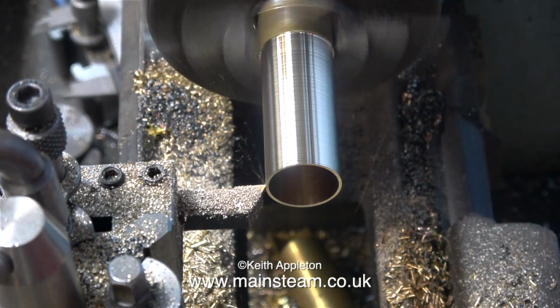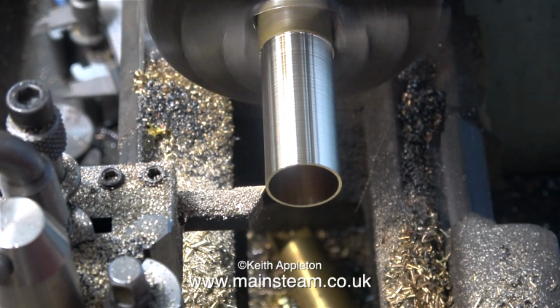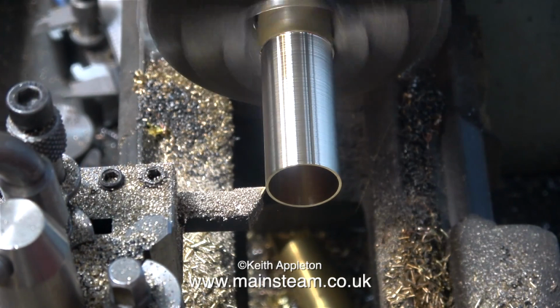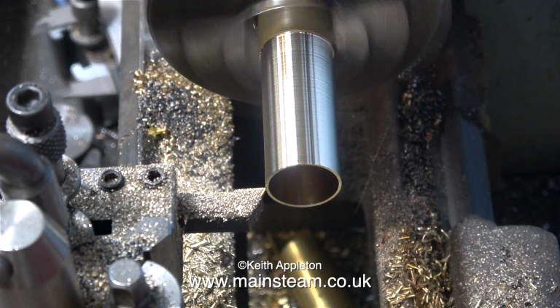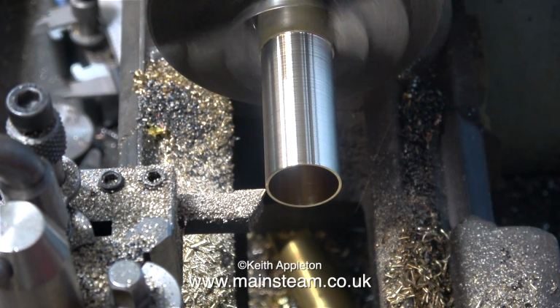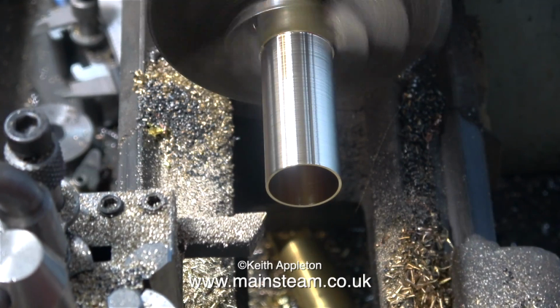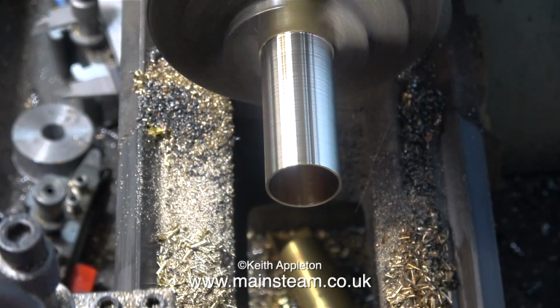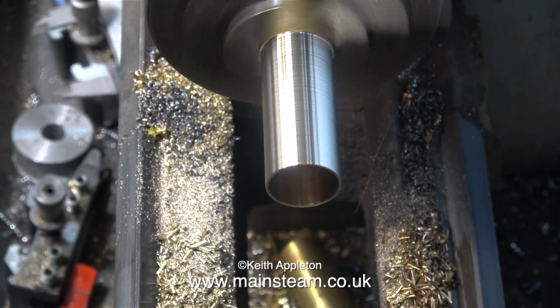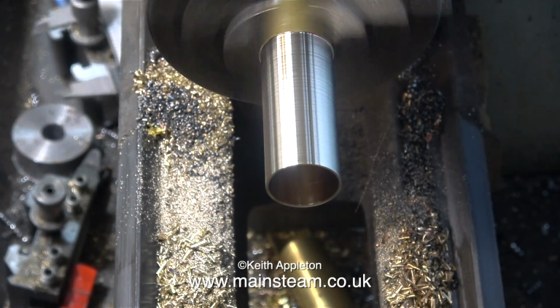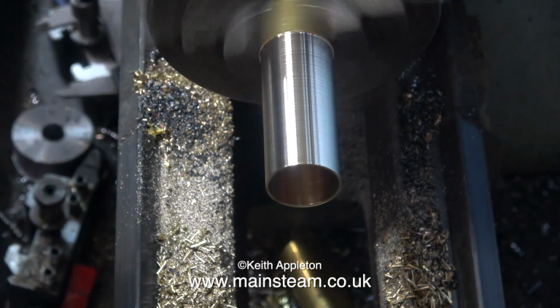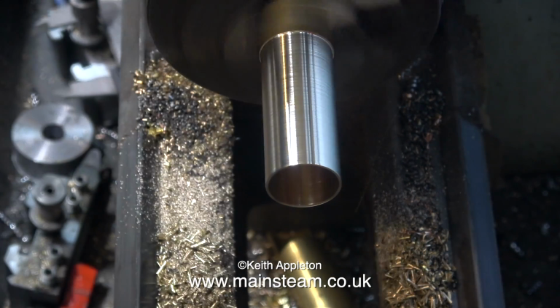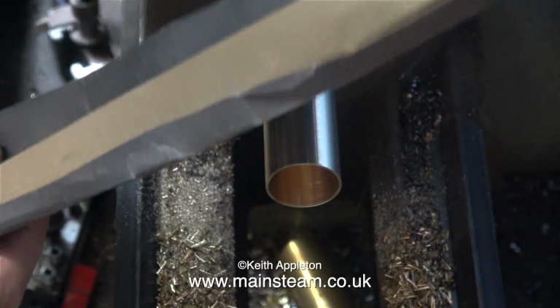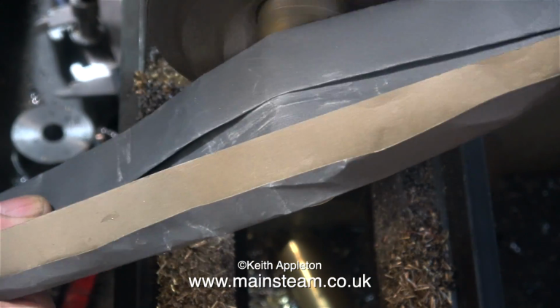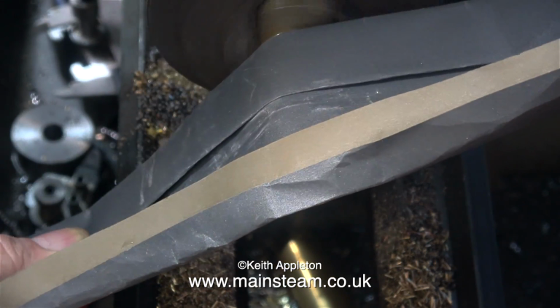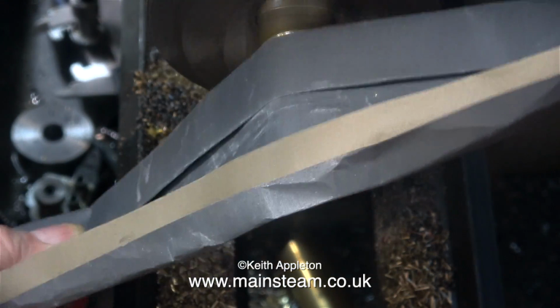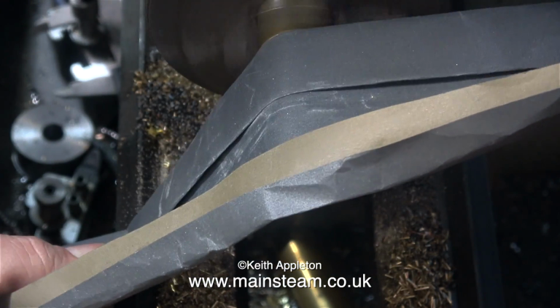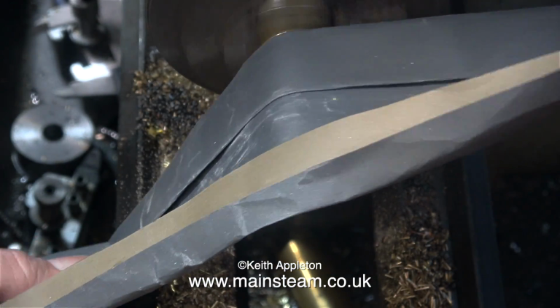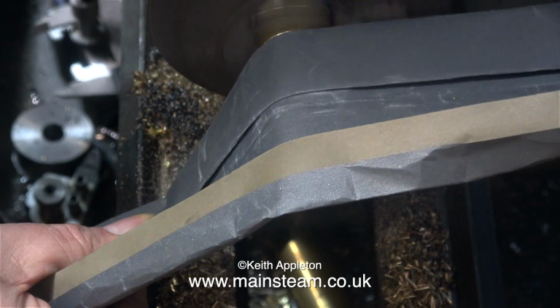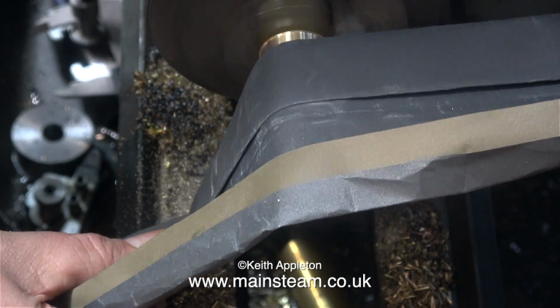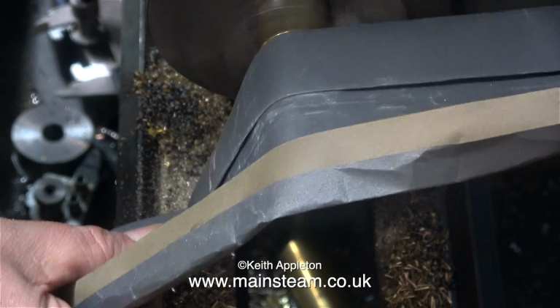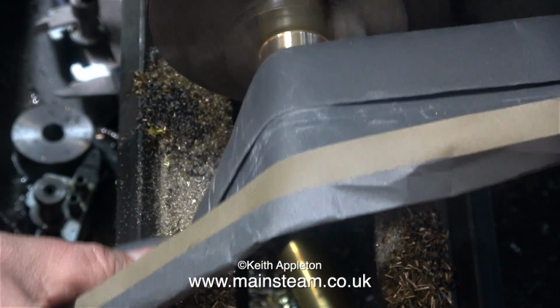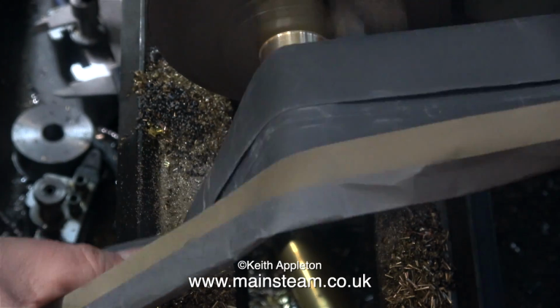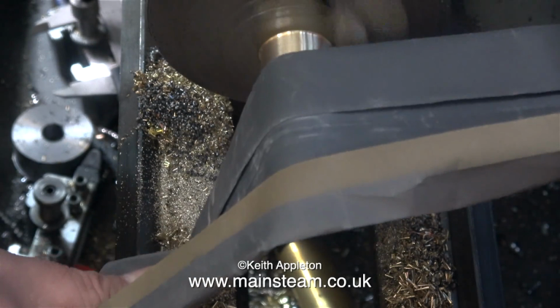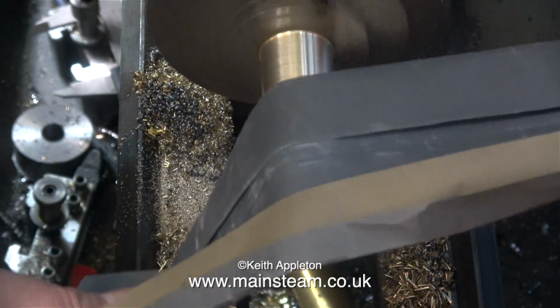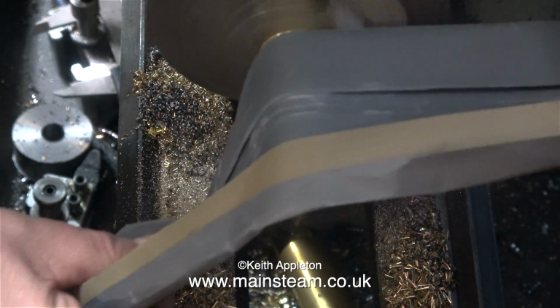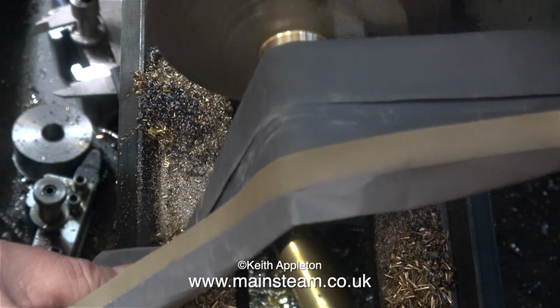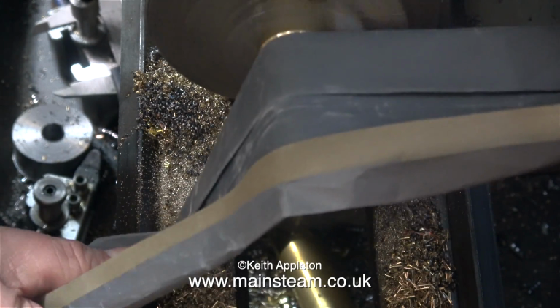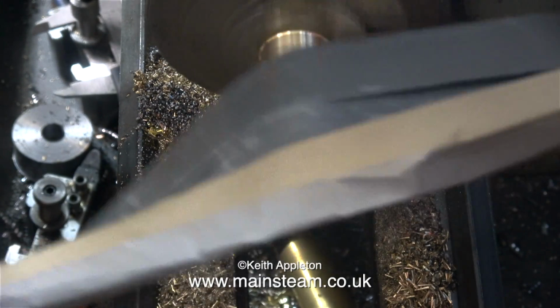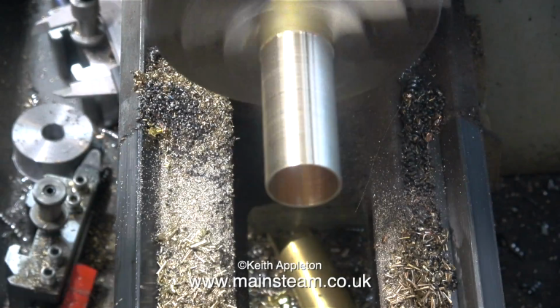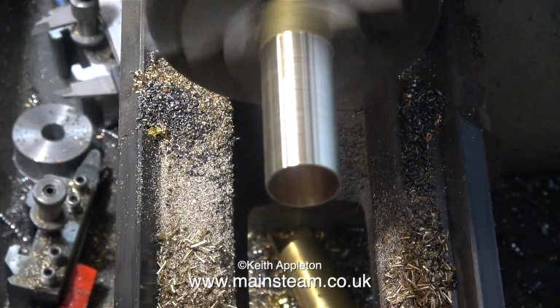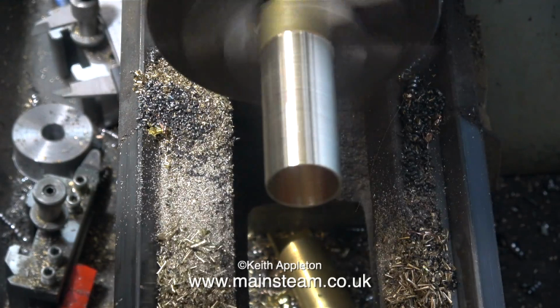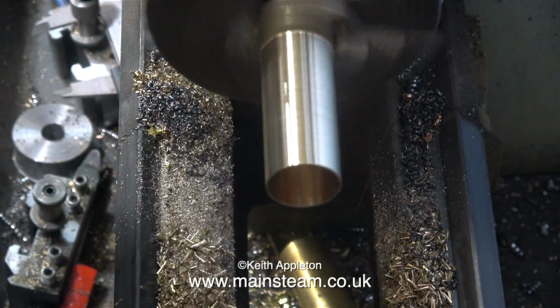Because the whistle is going to be mounted out of the way under the footplate, it really doesn't need much polishing up, but I can't resist it really, so I work down the grades of sandpaper. The final piece of sandpaper that I'm using is 400 grit.